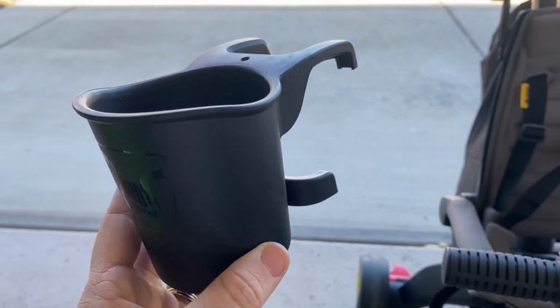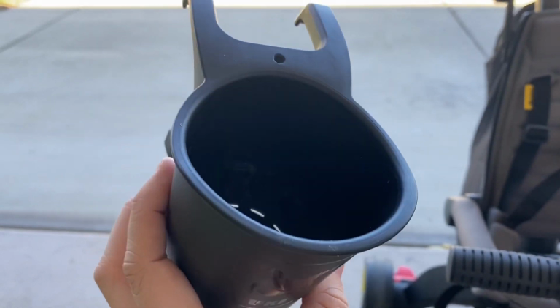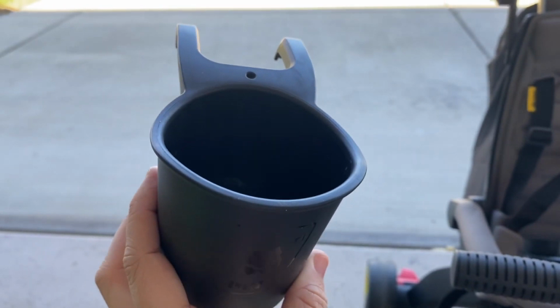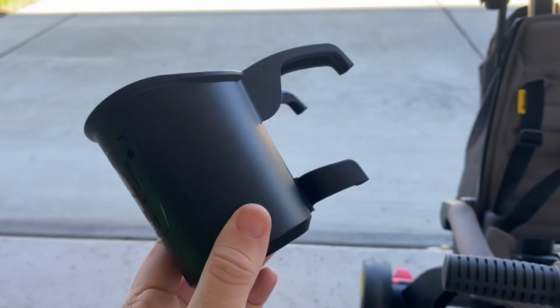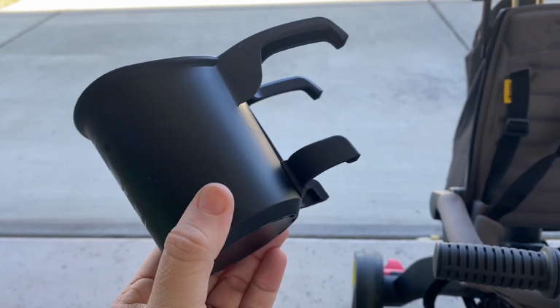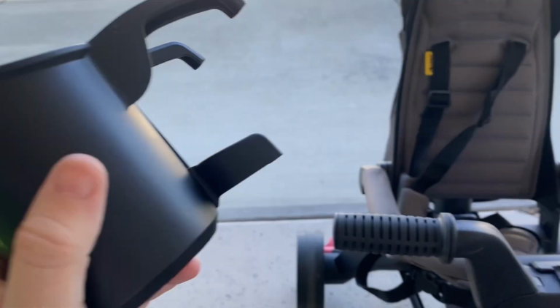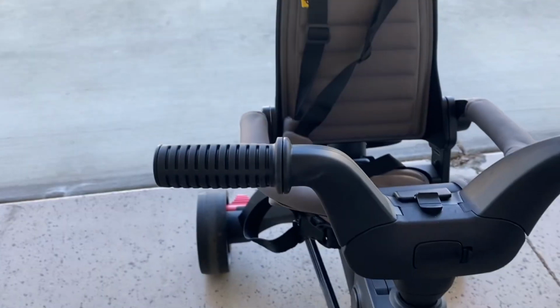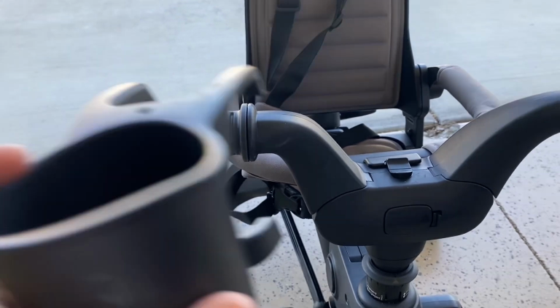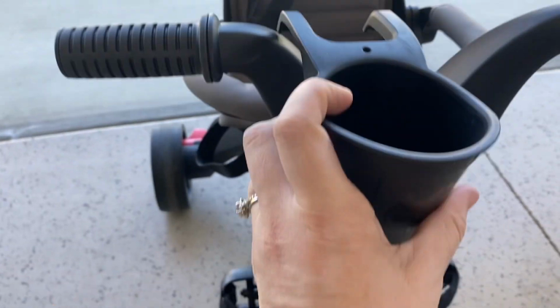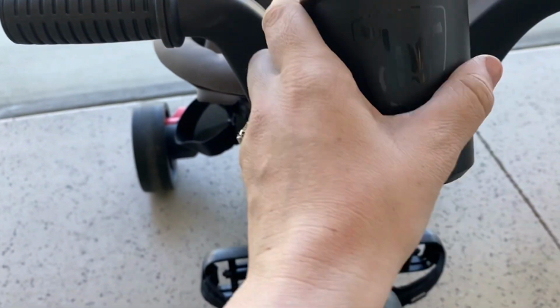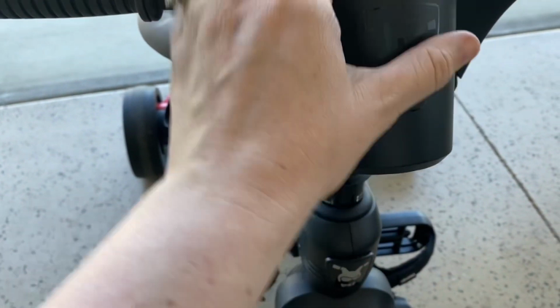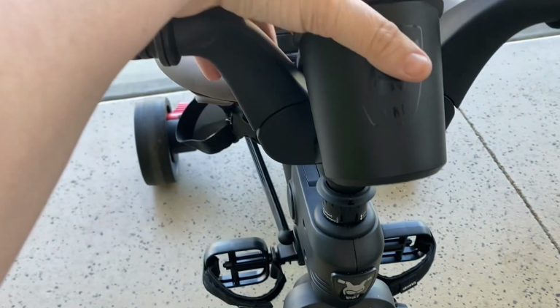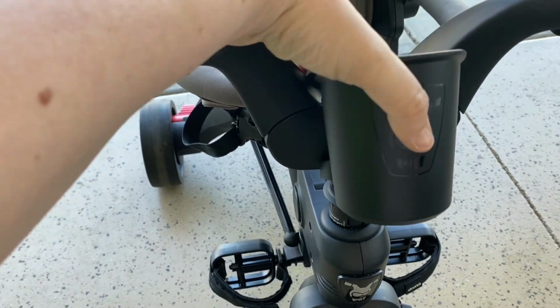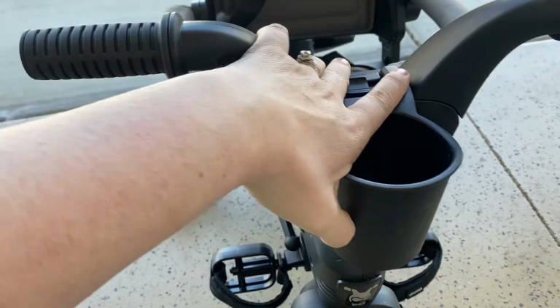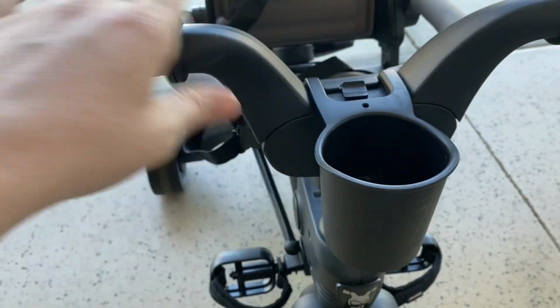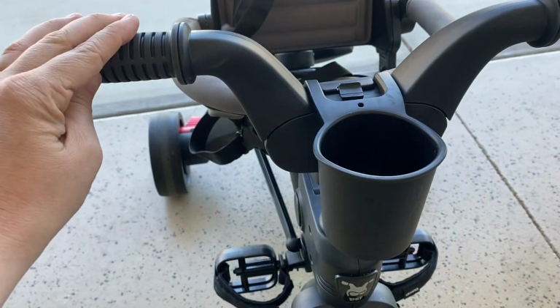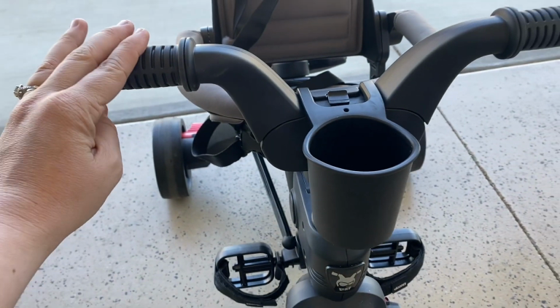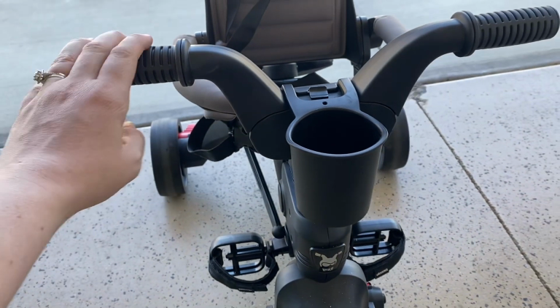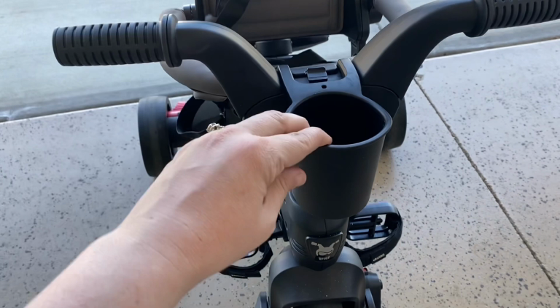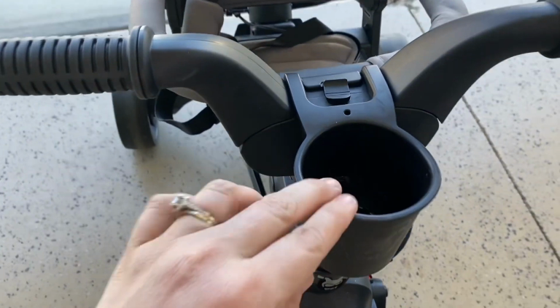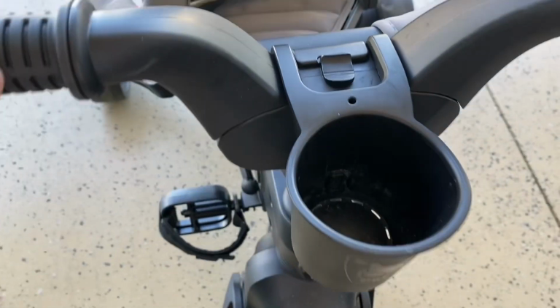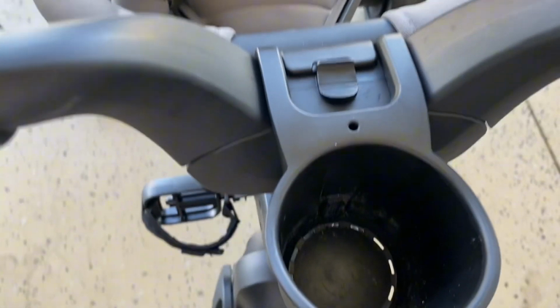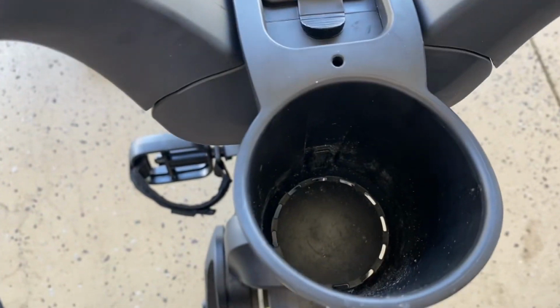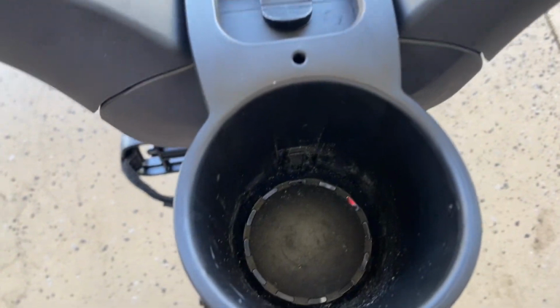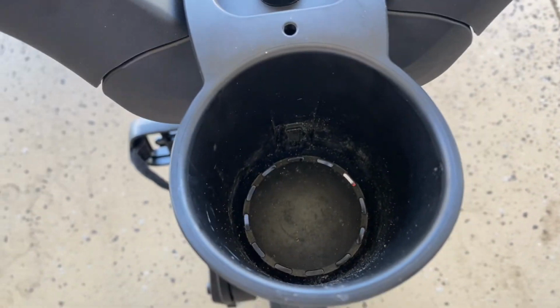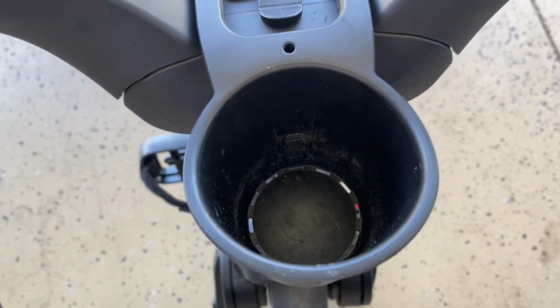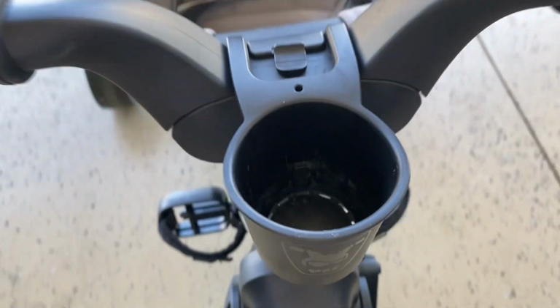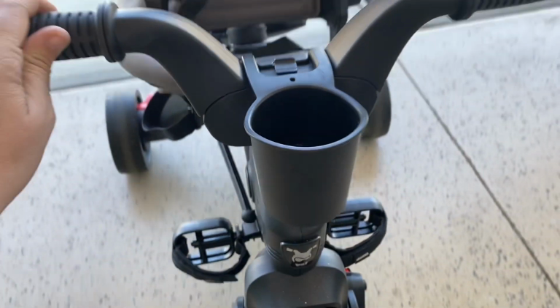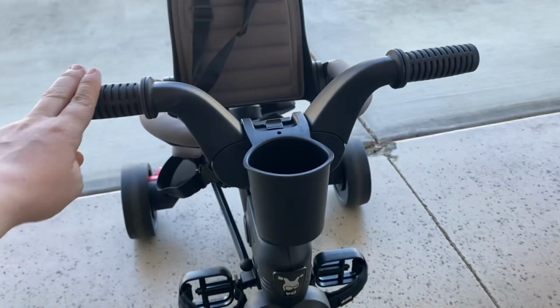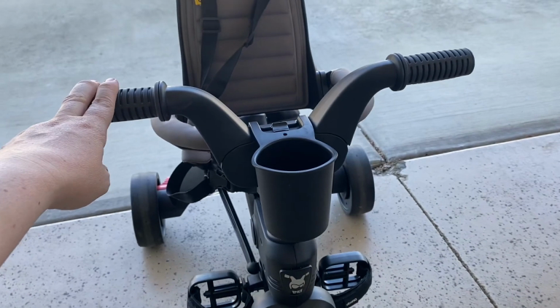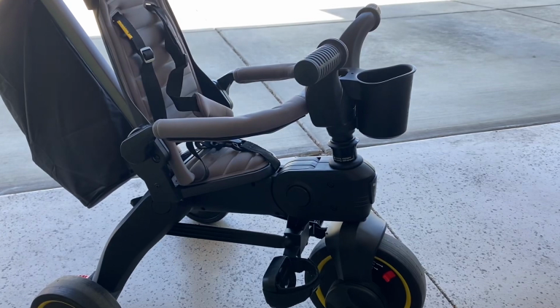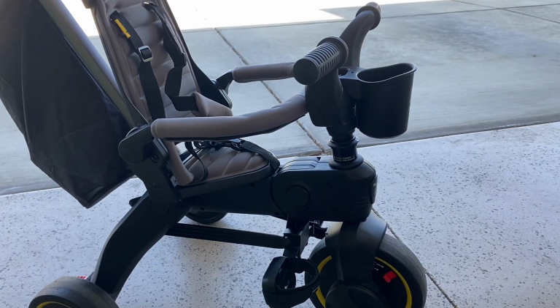The trike comes with a removable cup holder, which is super easy to attach. Our son likes to put his snacks in it, and he can reach them while he's riding. It is easy to wash out if anything spills because it has holes in the bottom where the water can drain.